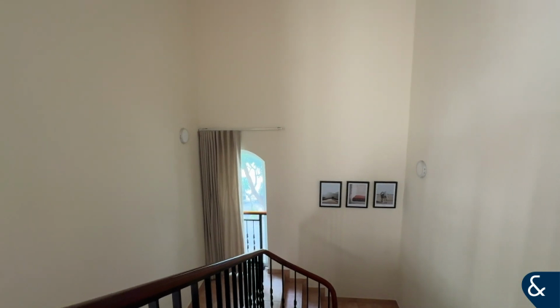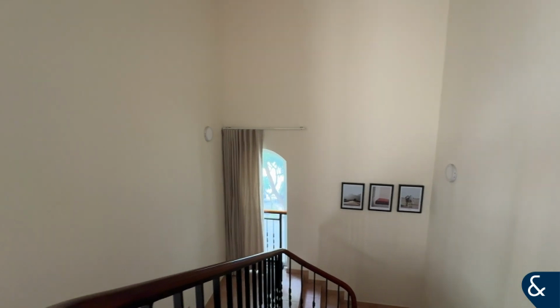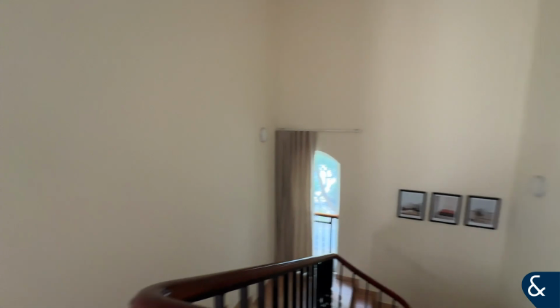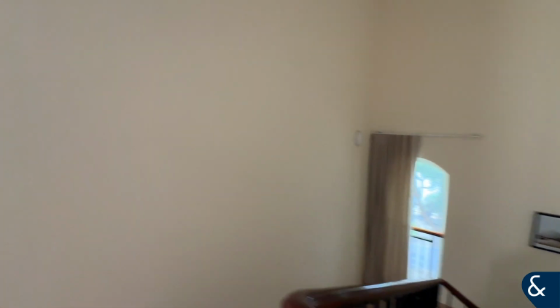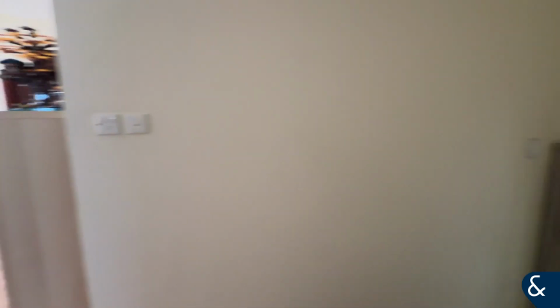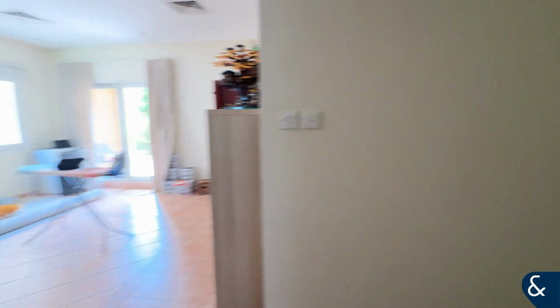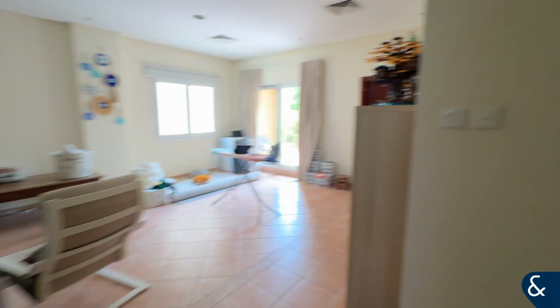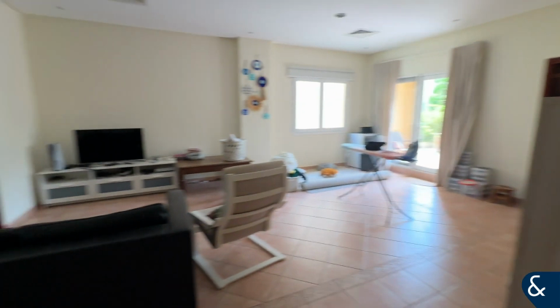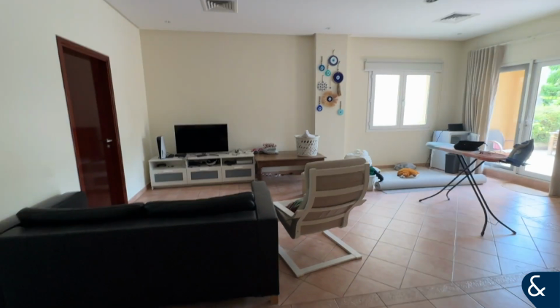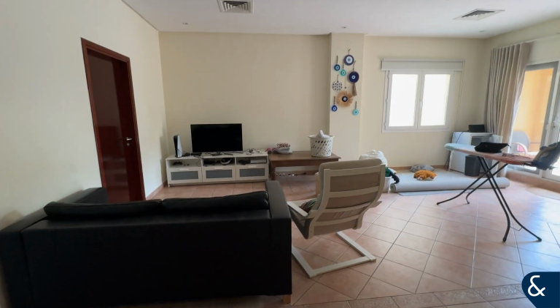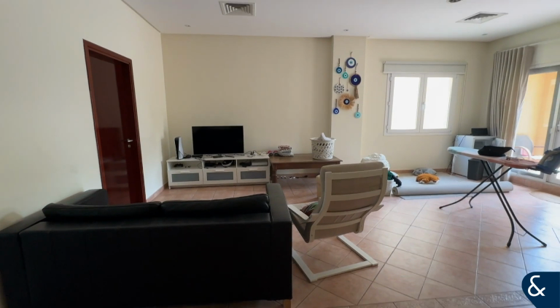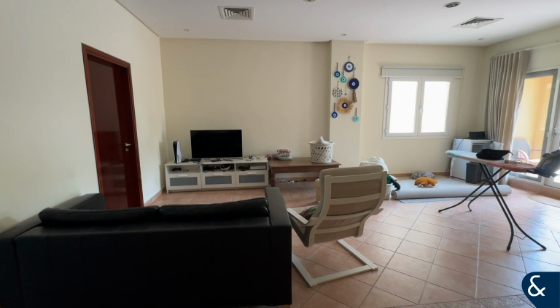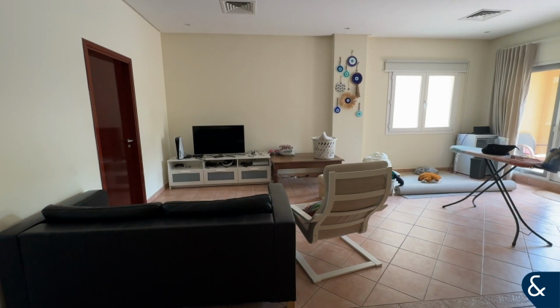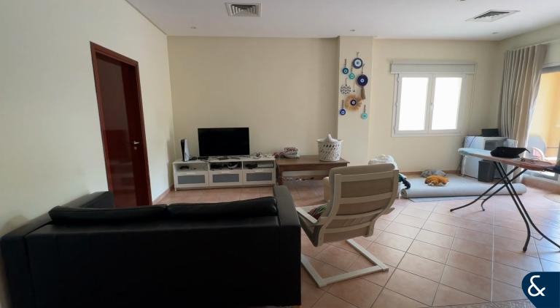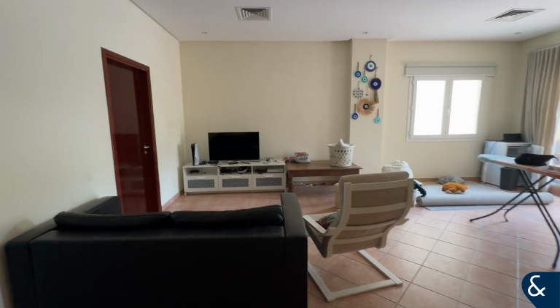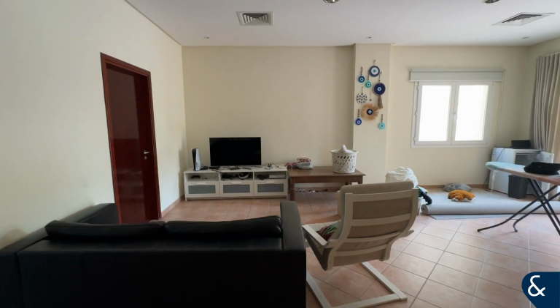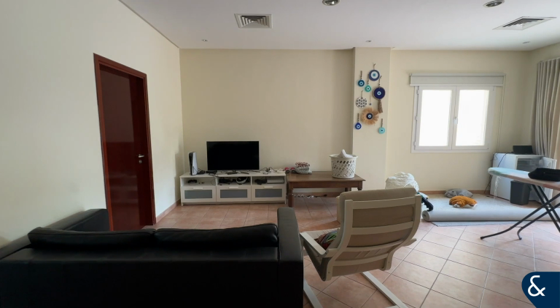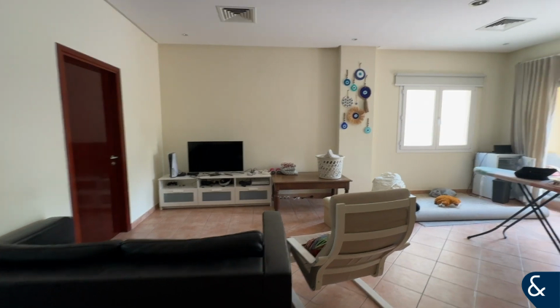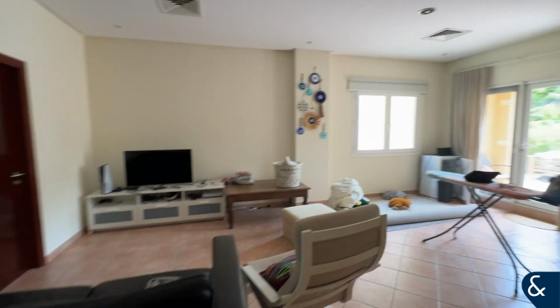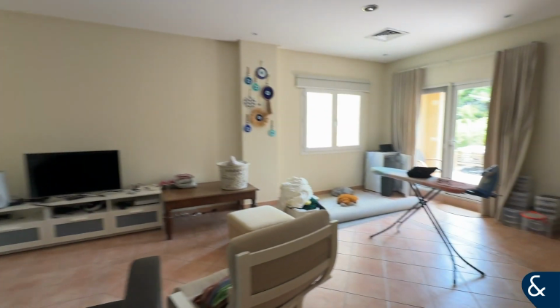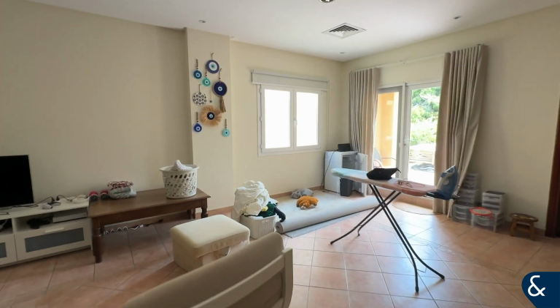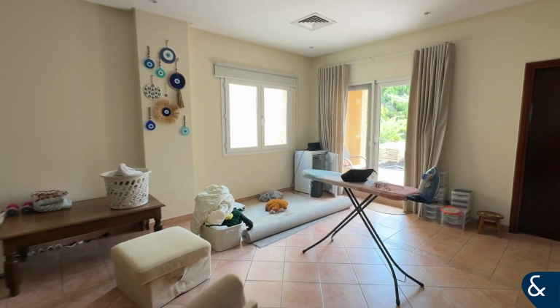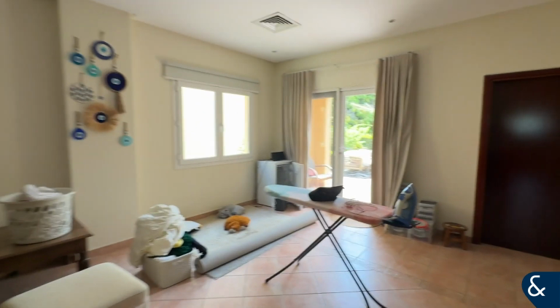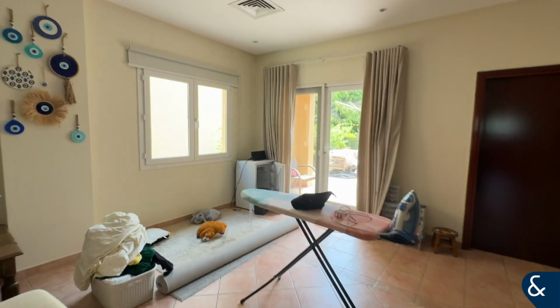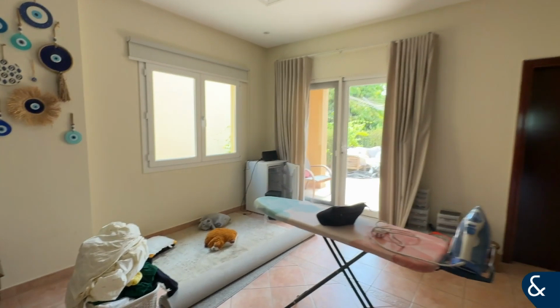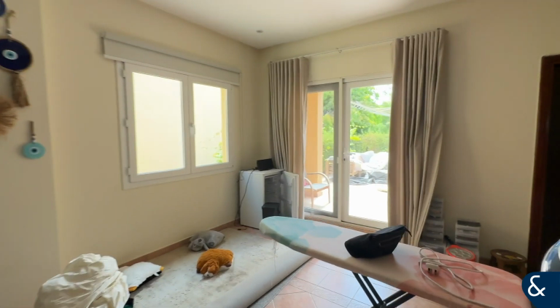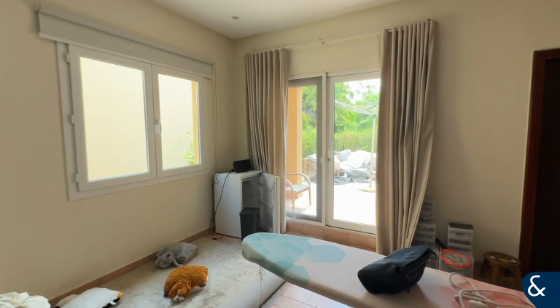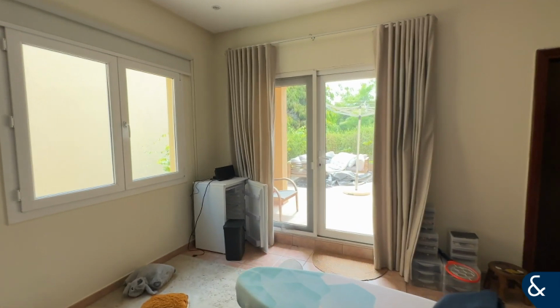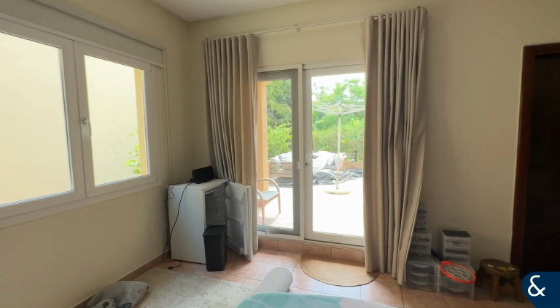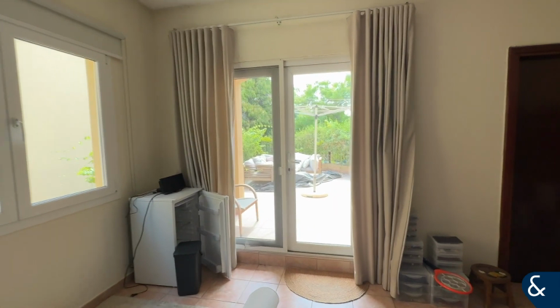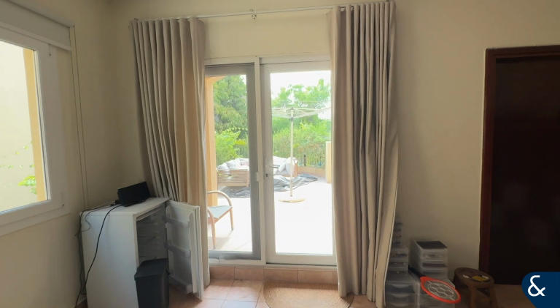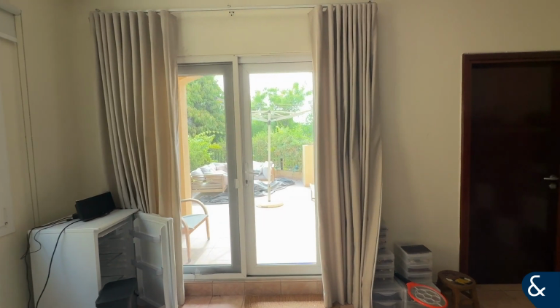Also showing you upstairs — you've got a large living area, and three bedrooms with en suites. You've also got a large terrace over here, which is perfect for sitting outside.